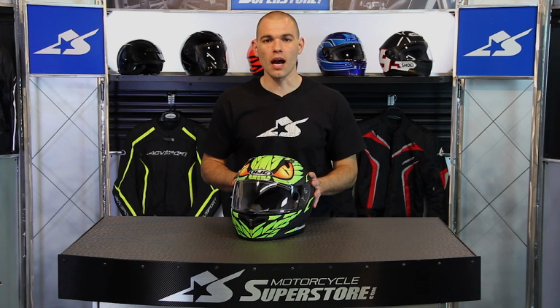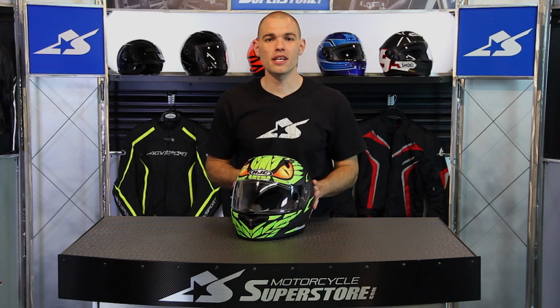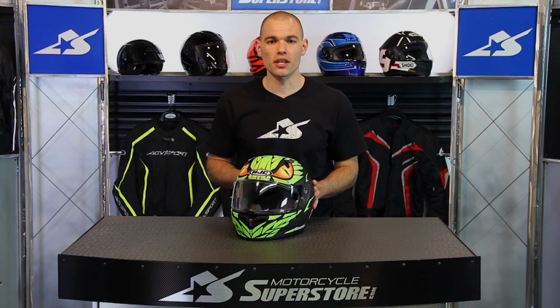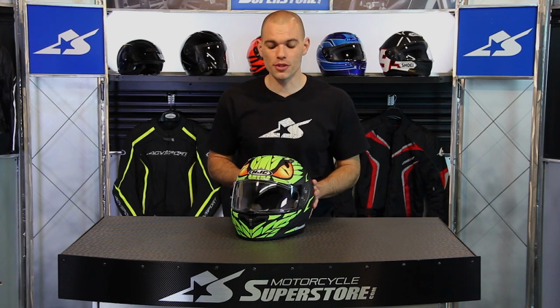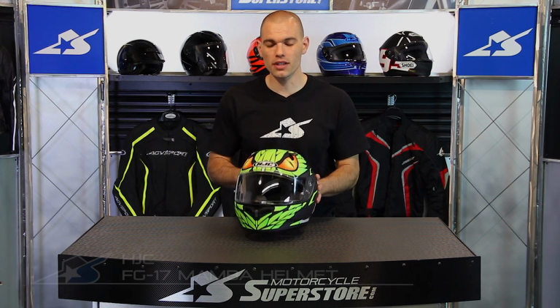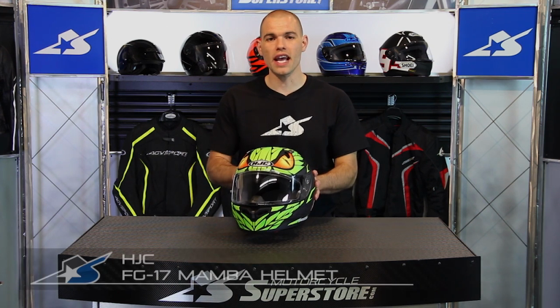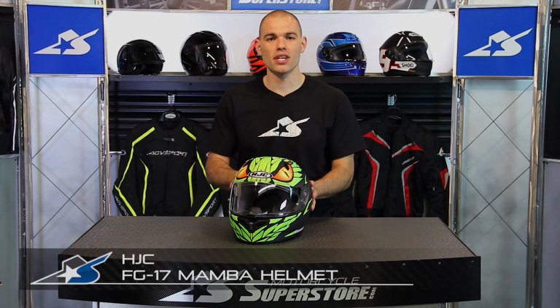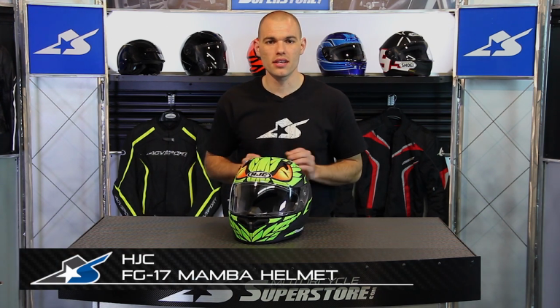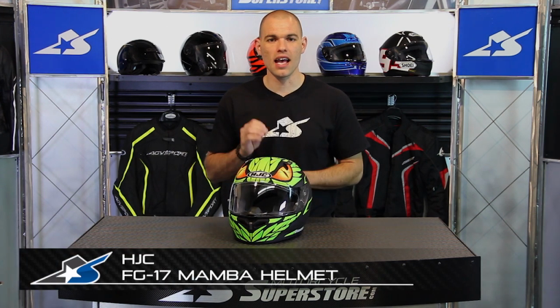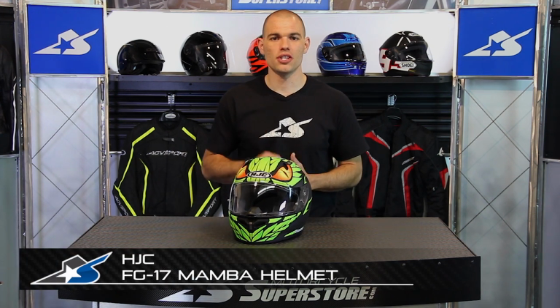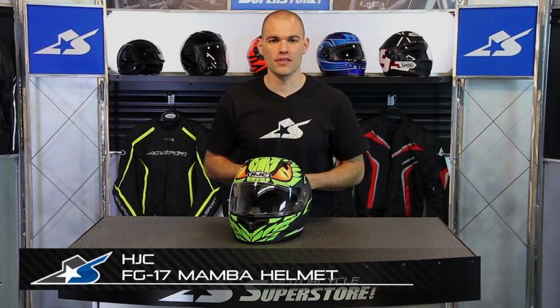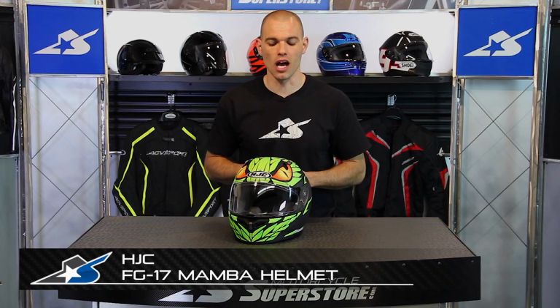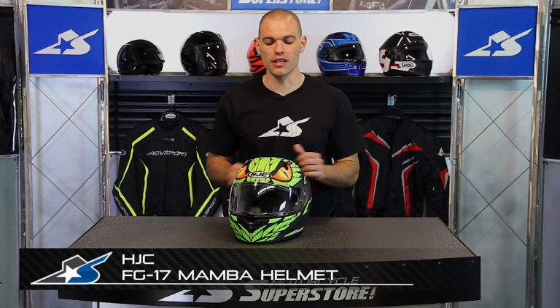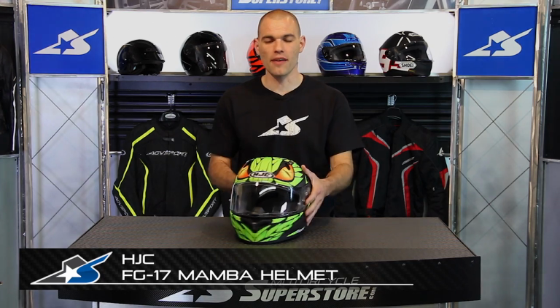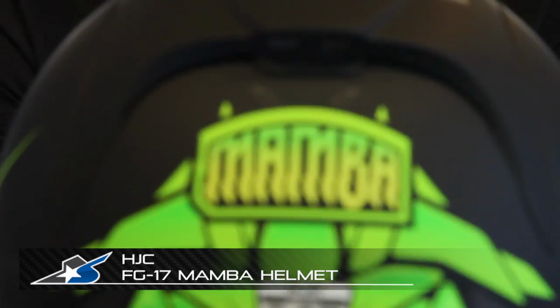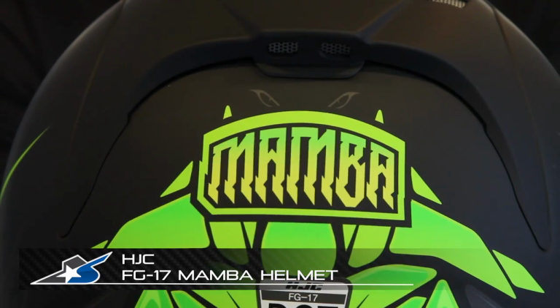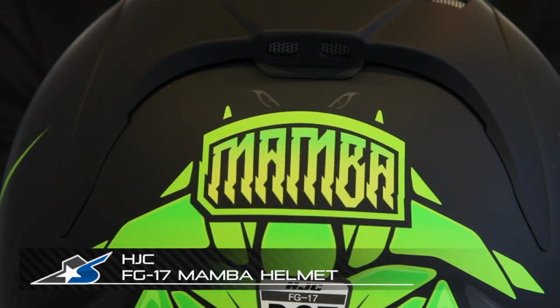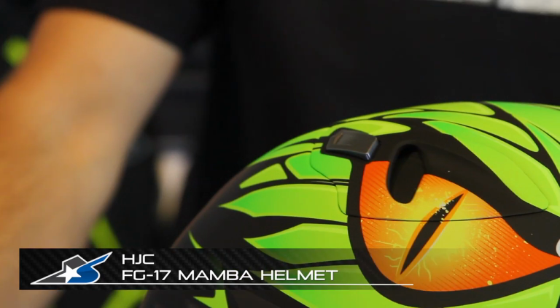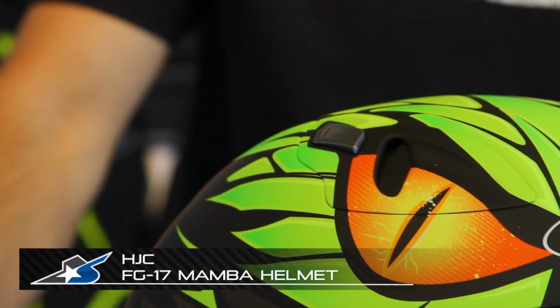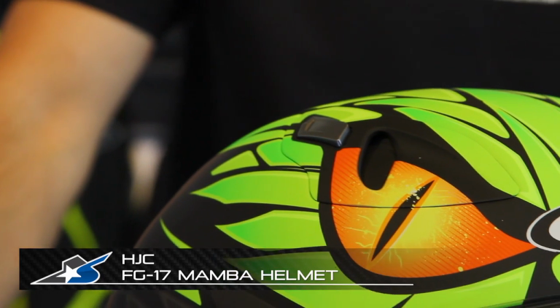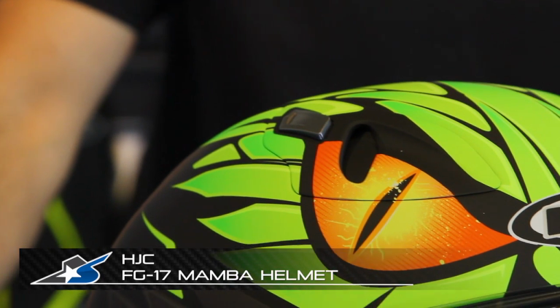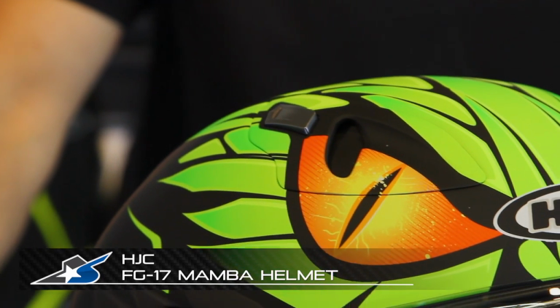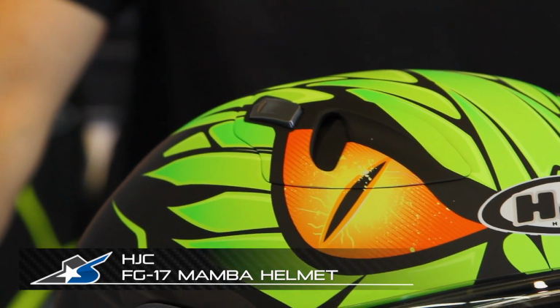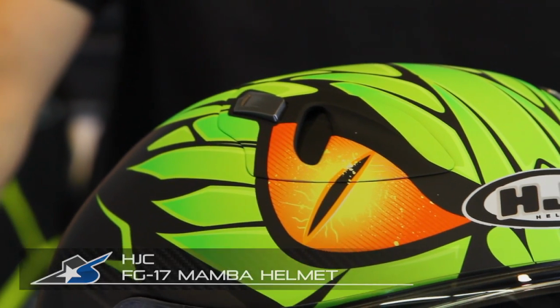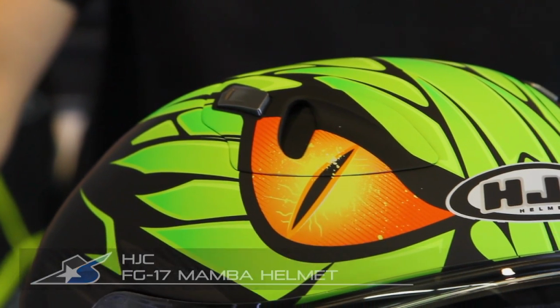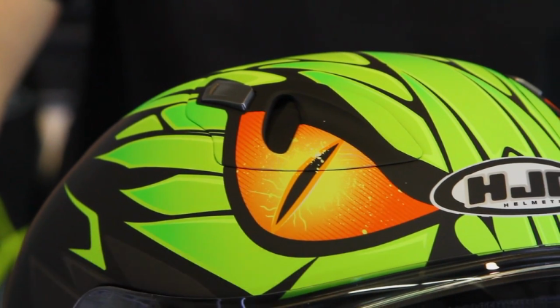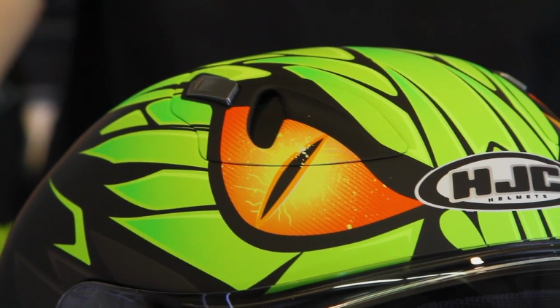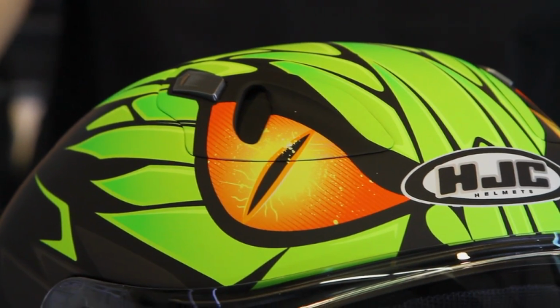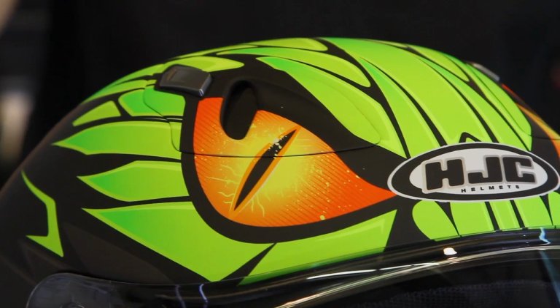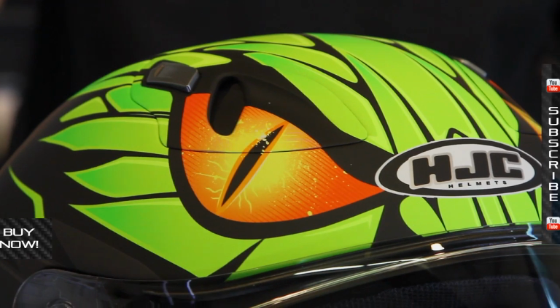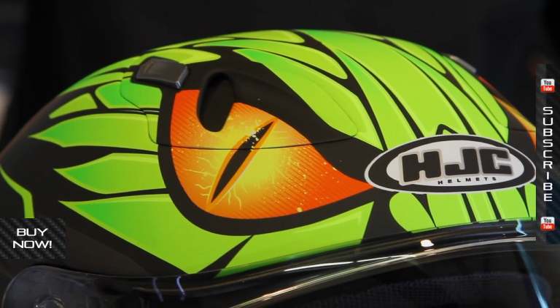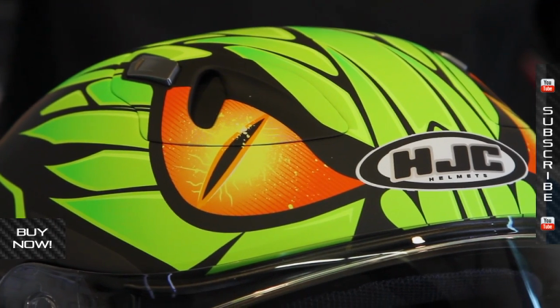I'm JC at Motorcycle Superstore, and this is HJC's FG17 helmet. This graphic package is the Mamba, you see it here in green, also available in silver. Lots of different graphics for the FG17 in general.